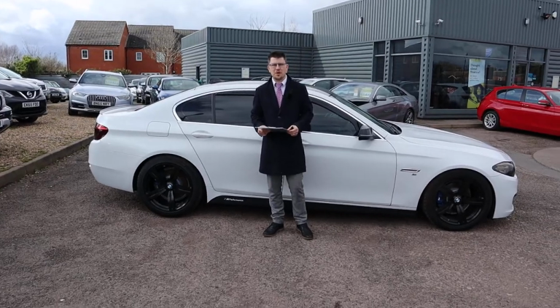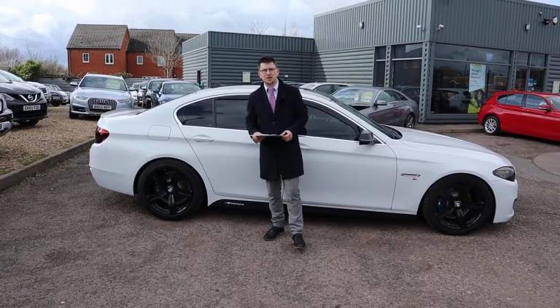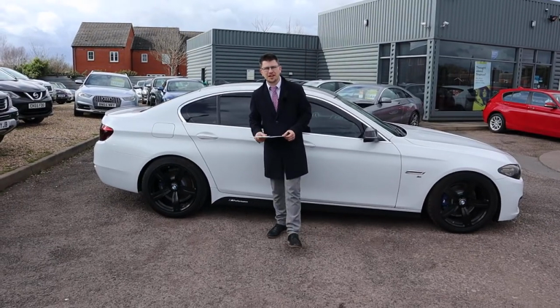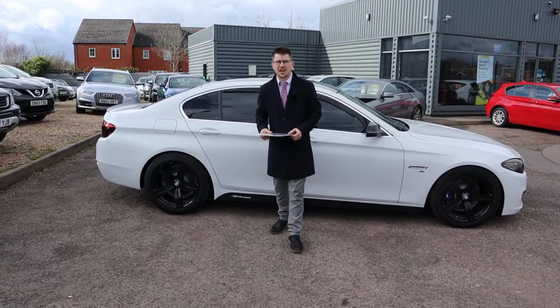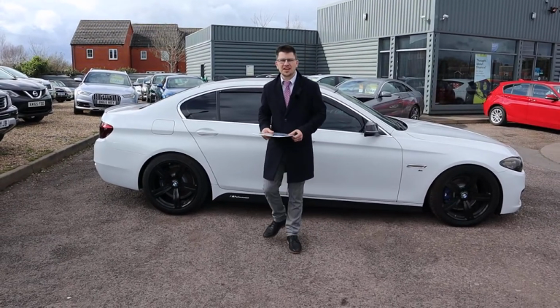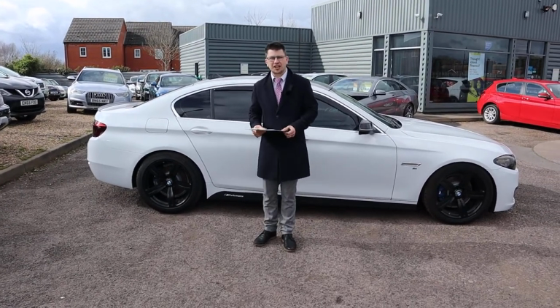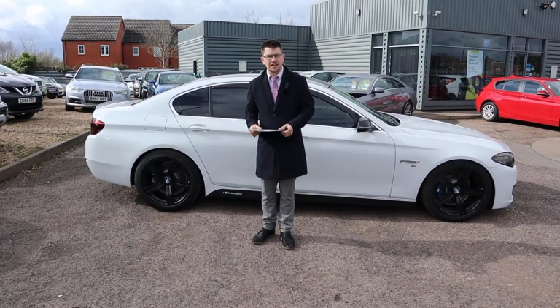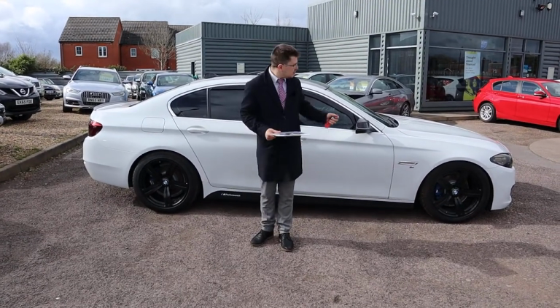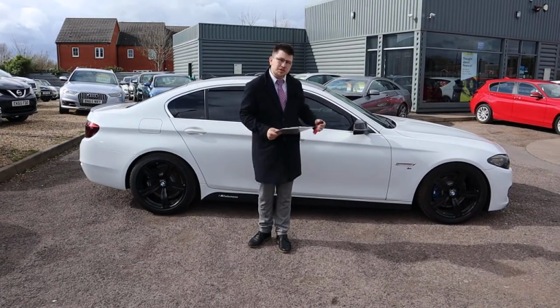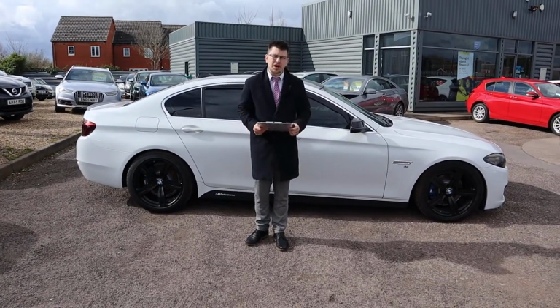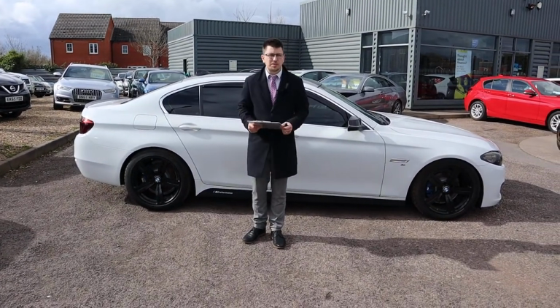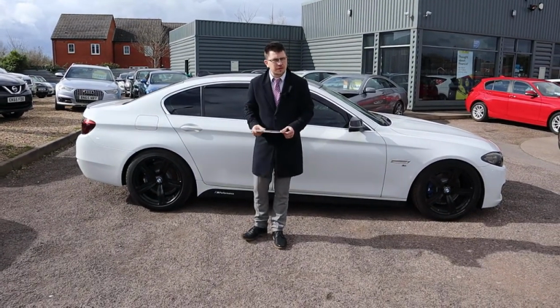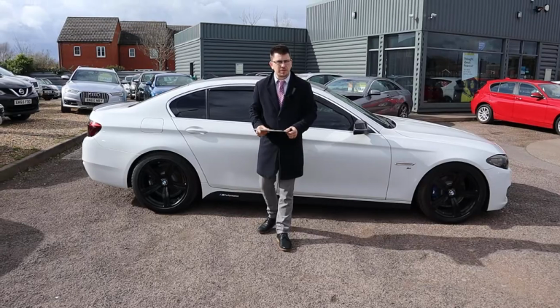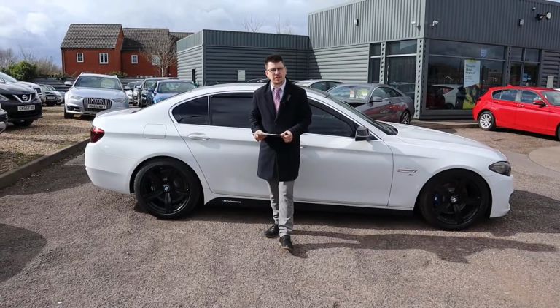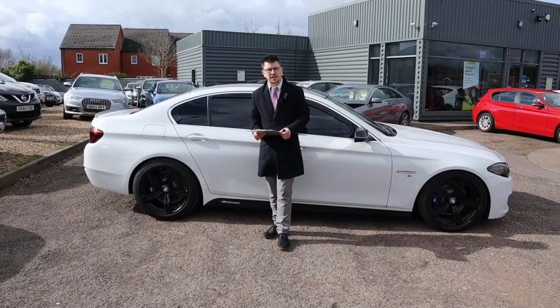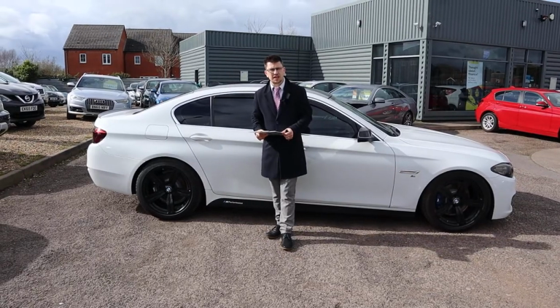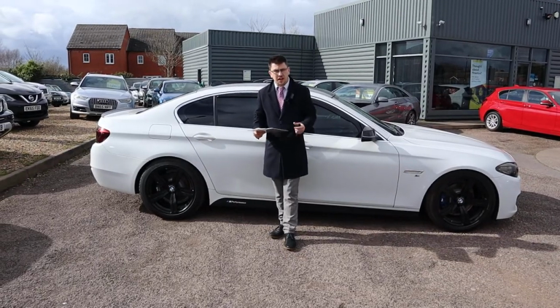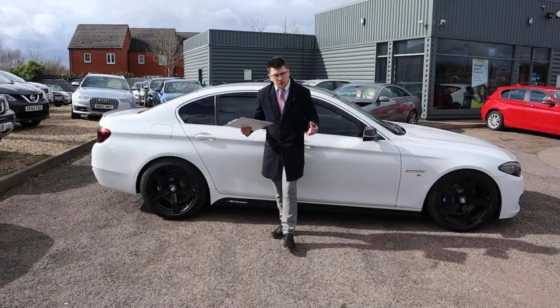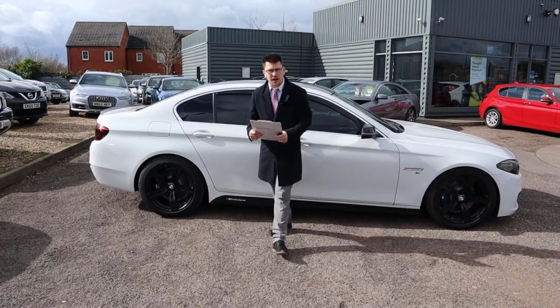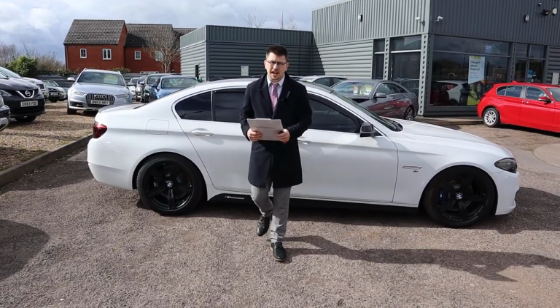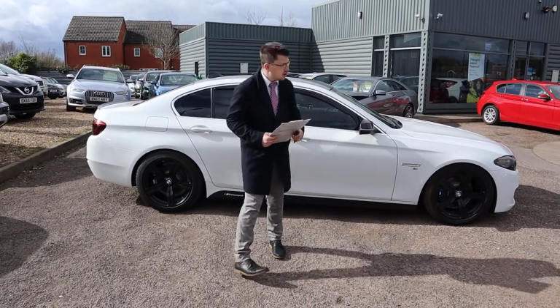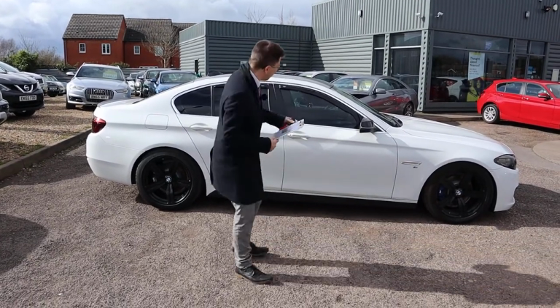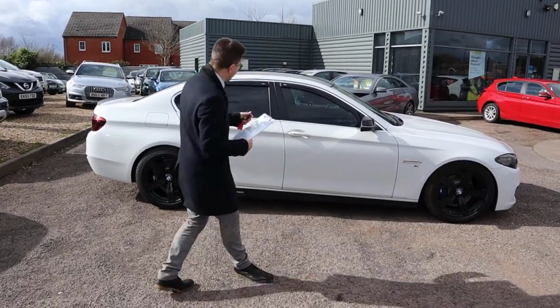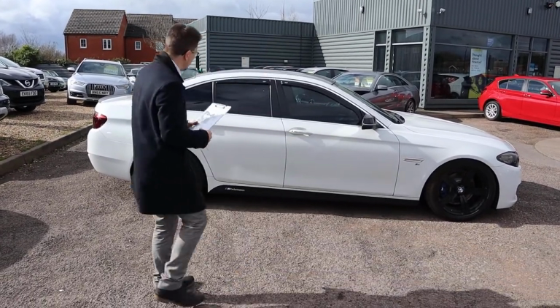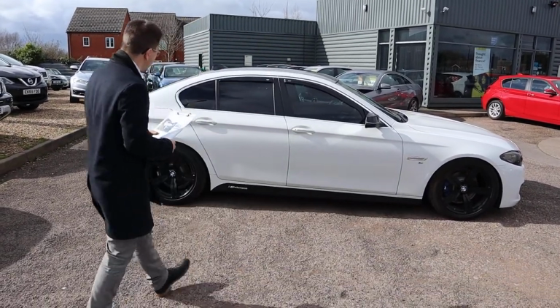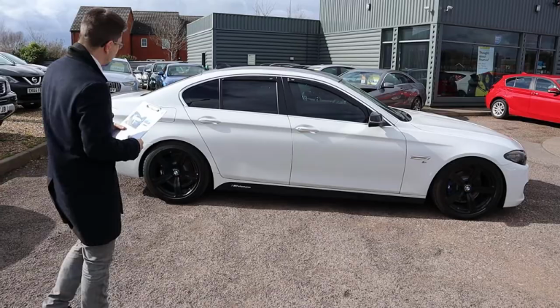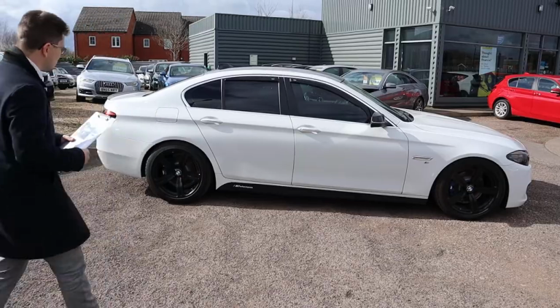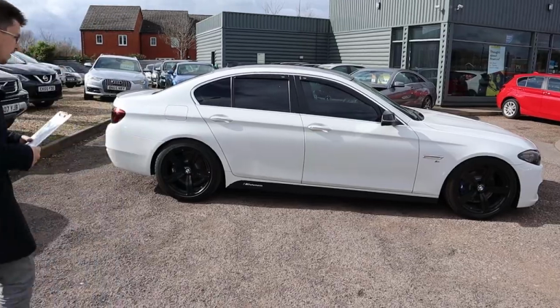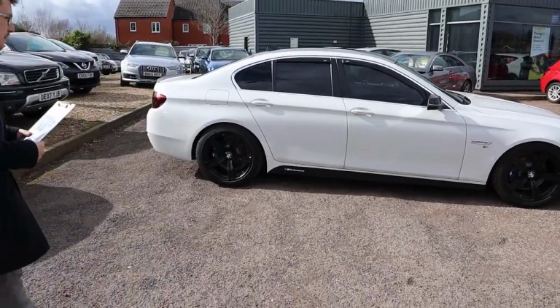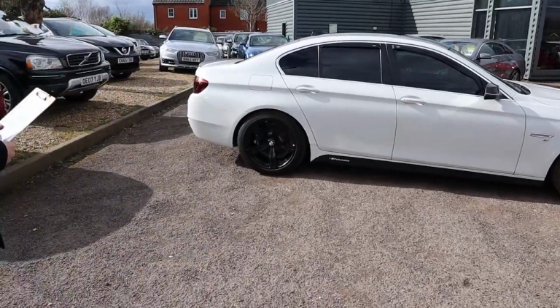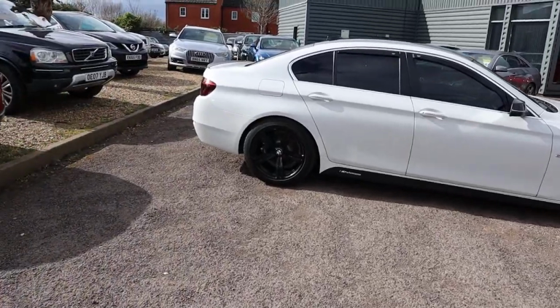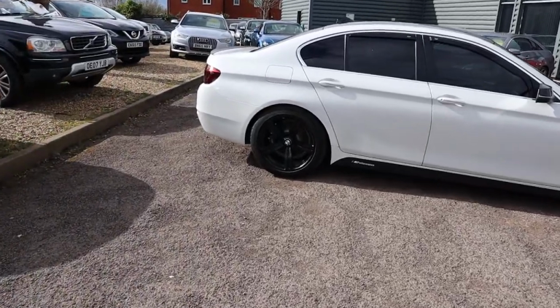Welcome to another video here at Country Car. Brand new to stock, it's a beautiful BMW 5 Series. I'm going to give you a walk around it today, show you a few of the features and the general condition of it. So let's begin.